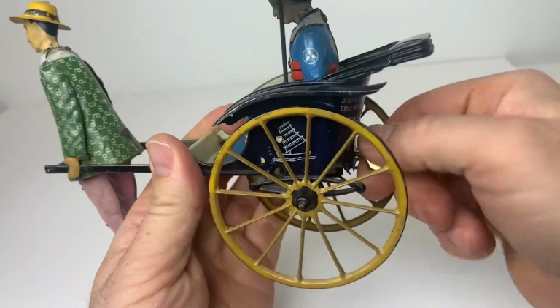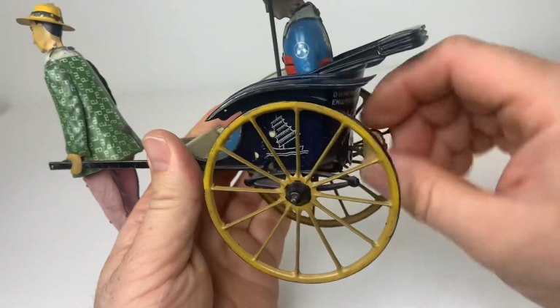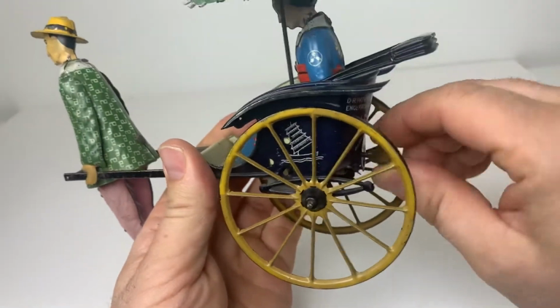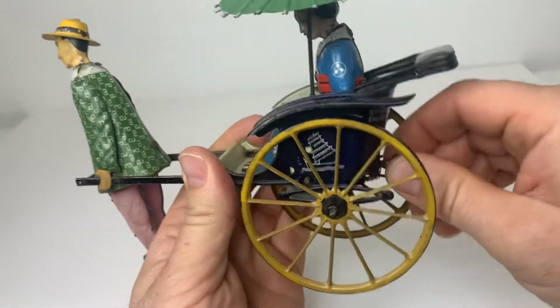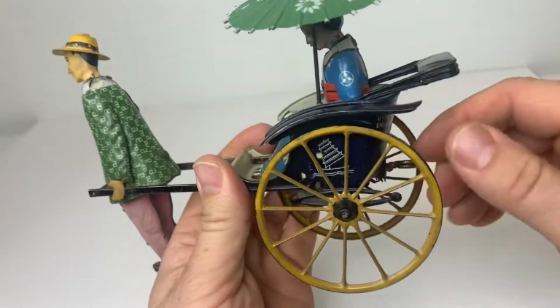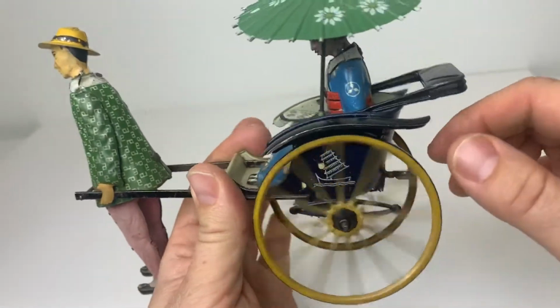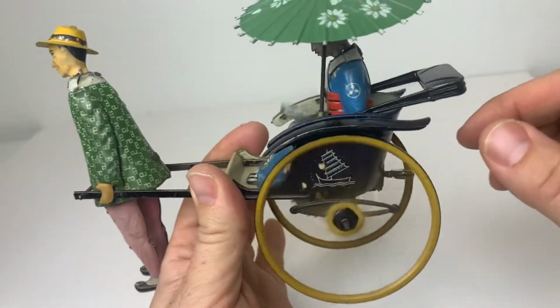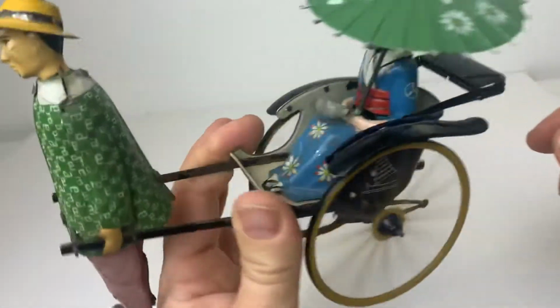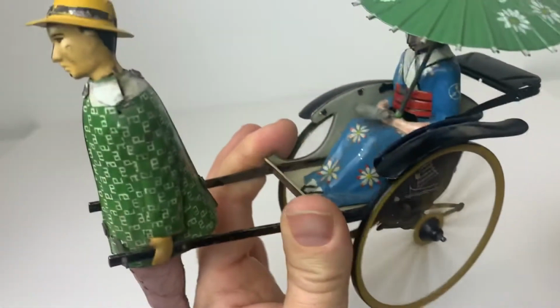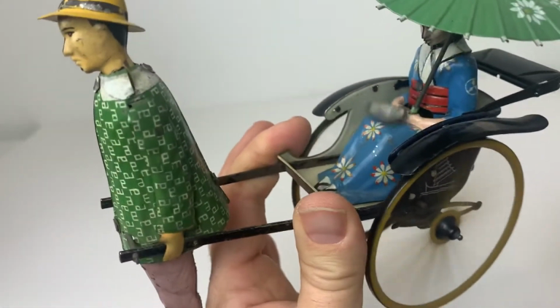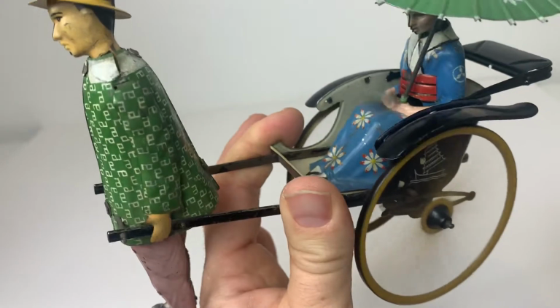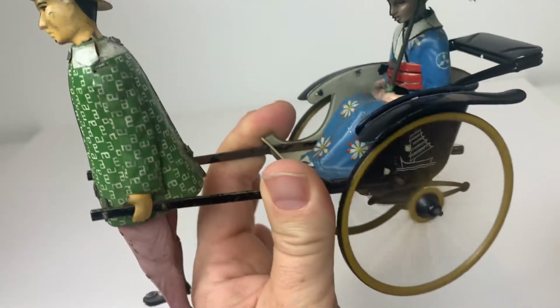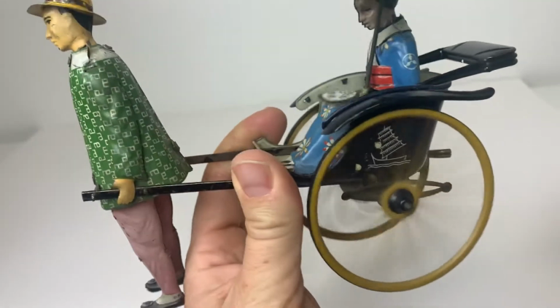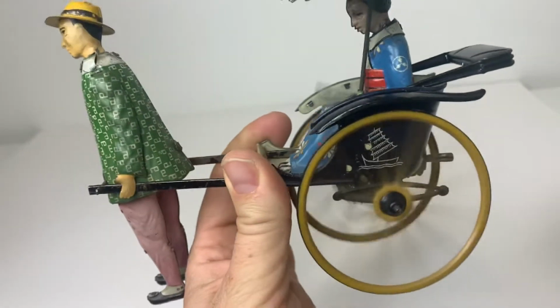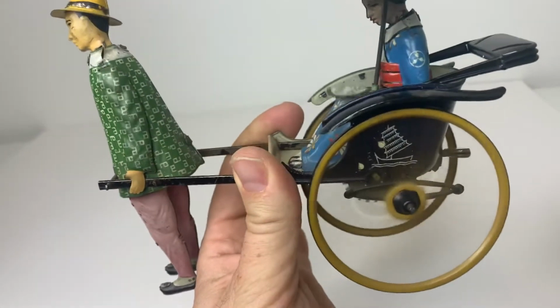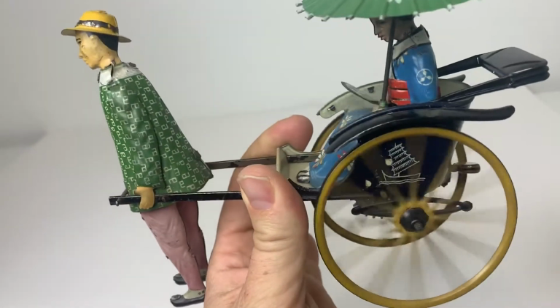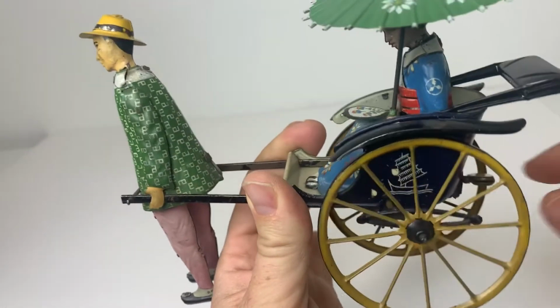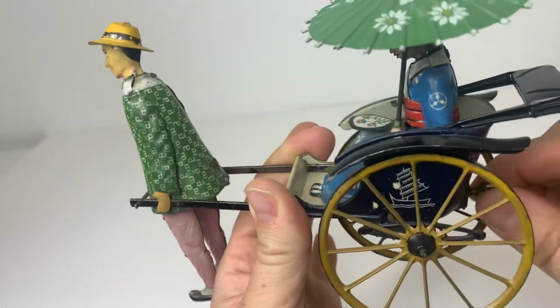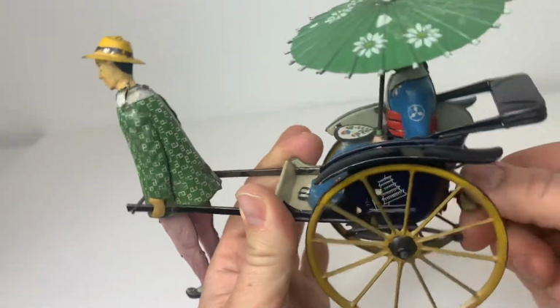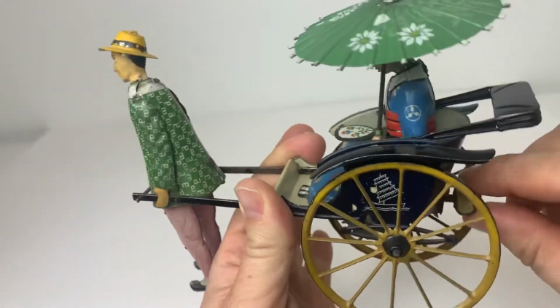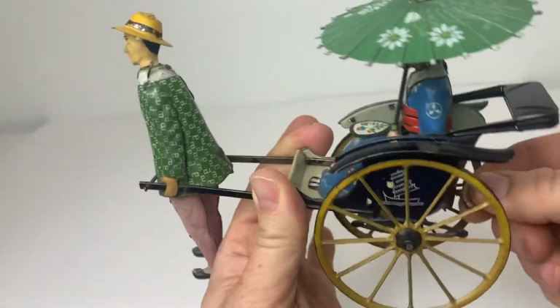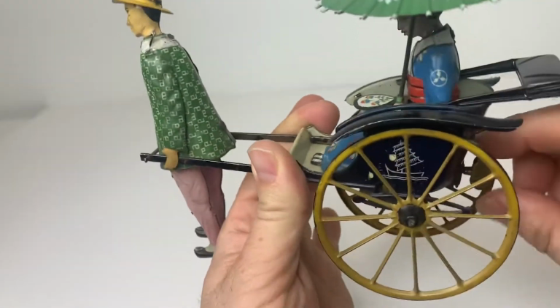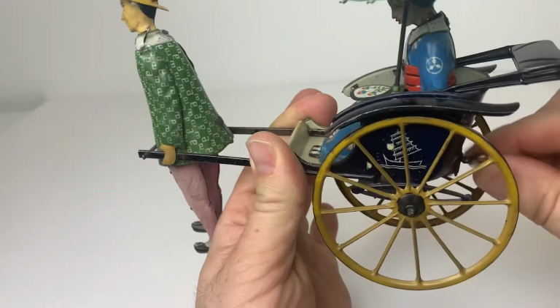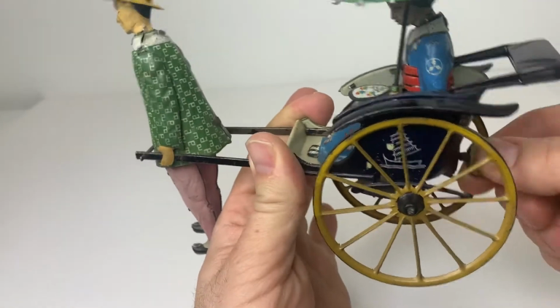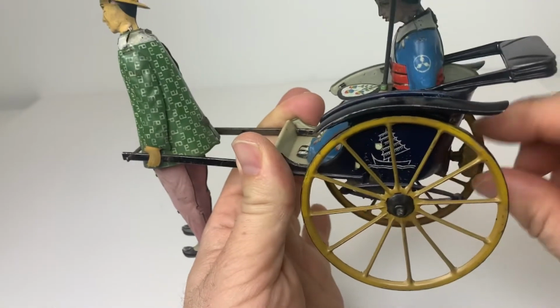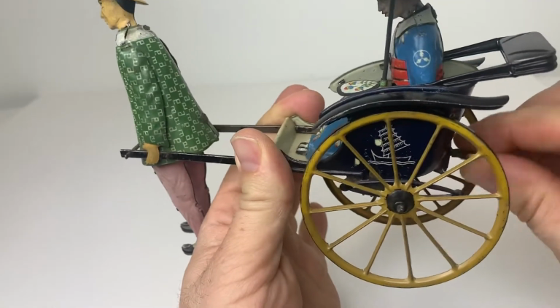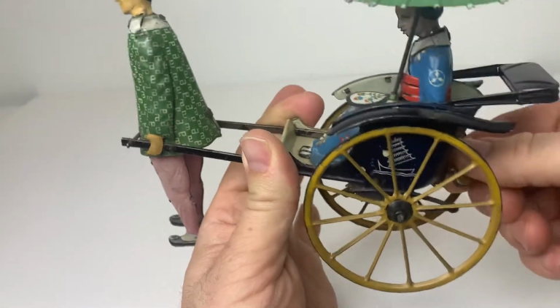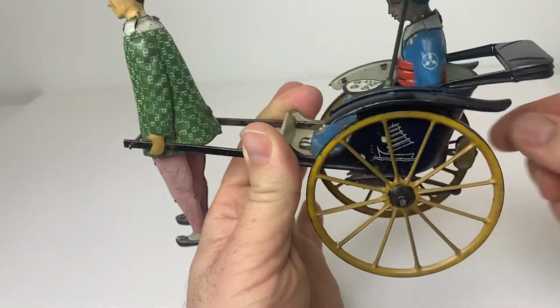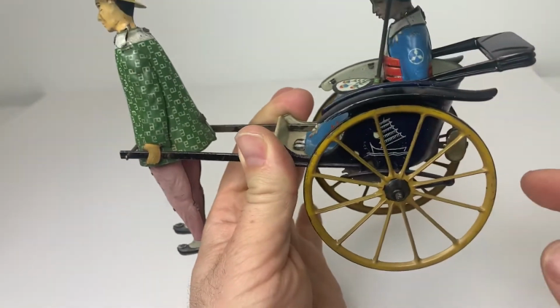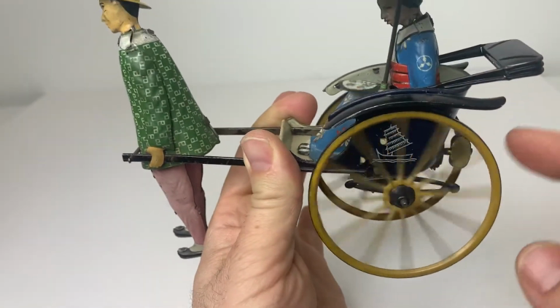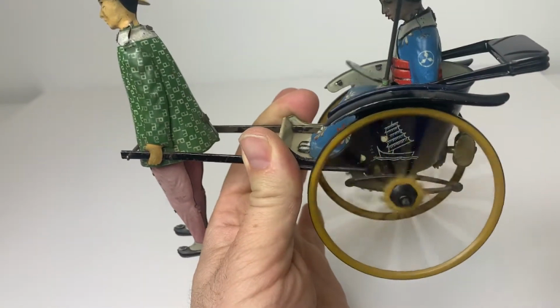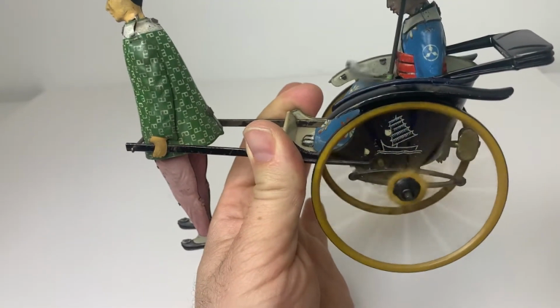I'll give it a few twists and you can see it works. Pretty good, I think actually — it won't go until you give it a little push, yeah.